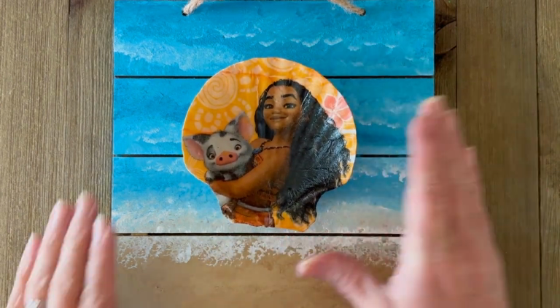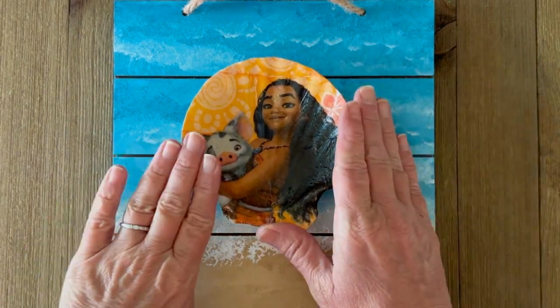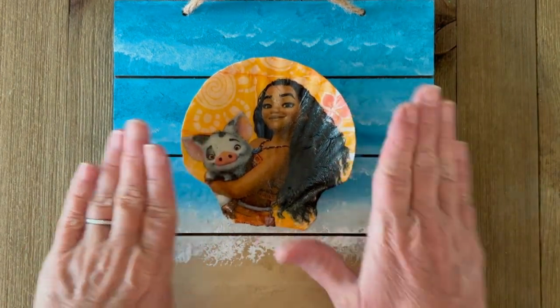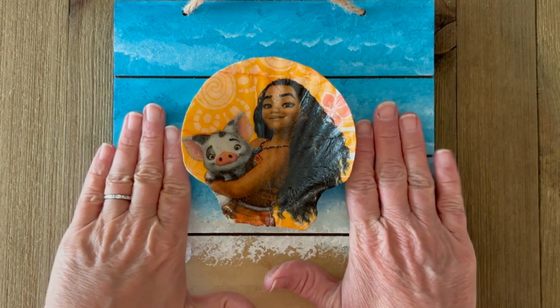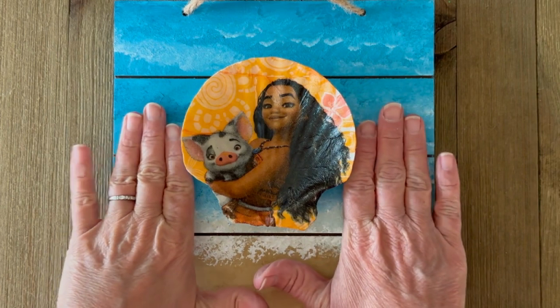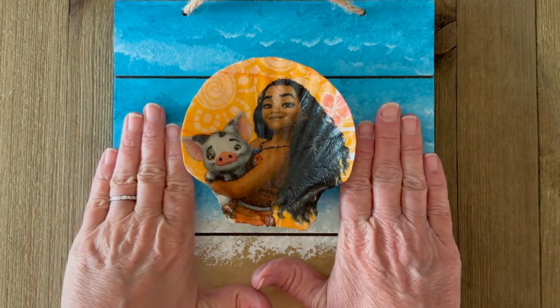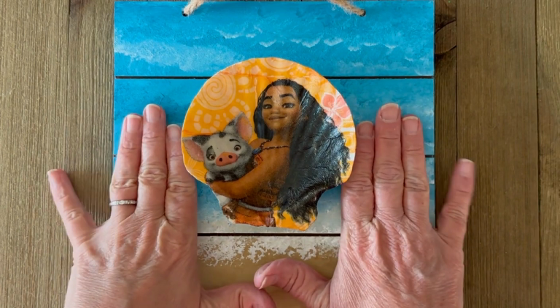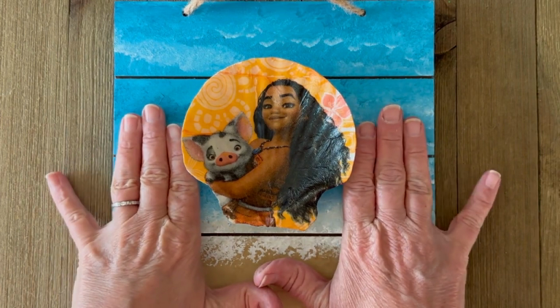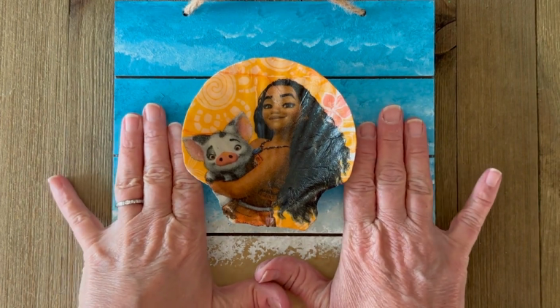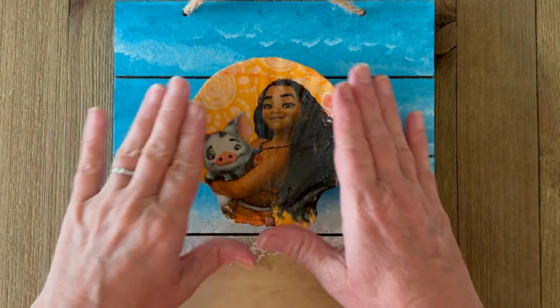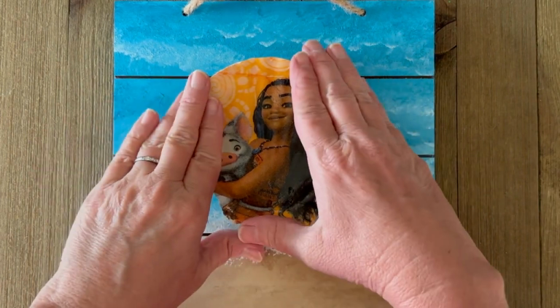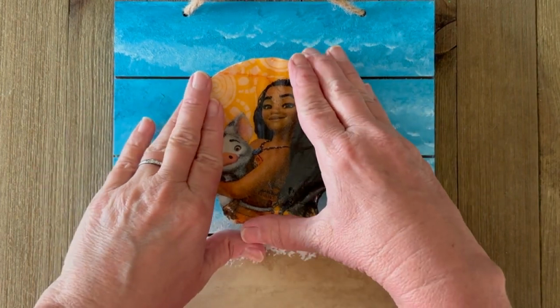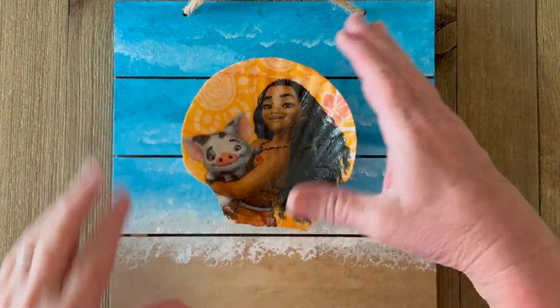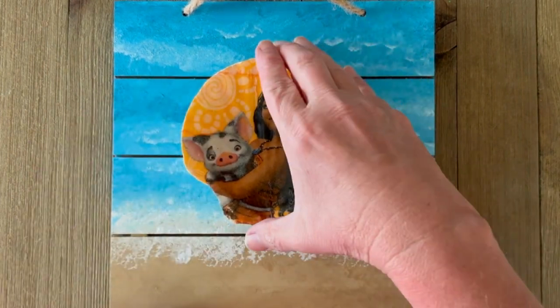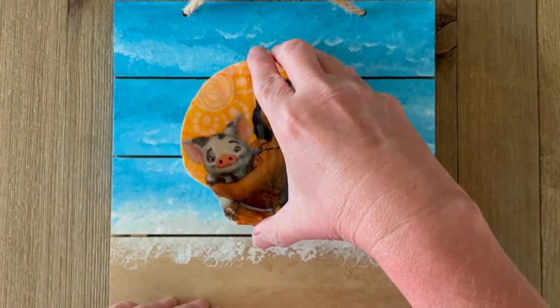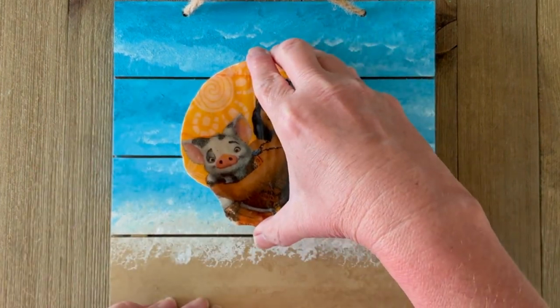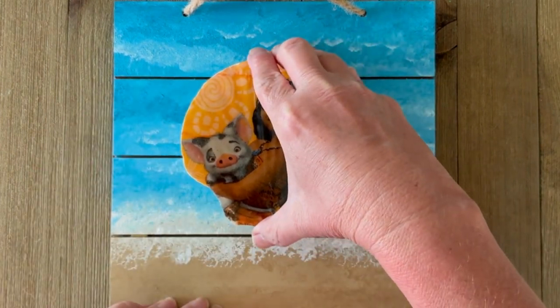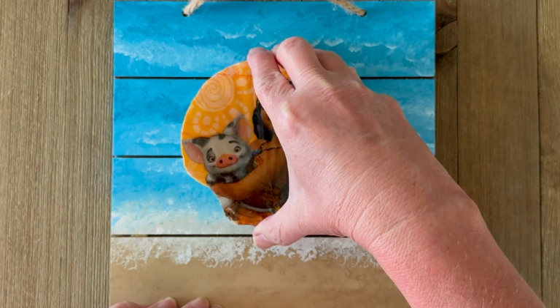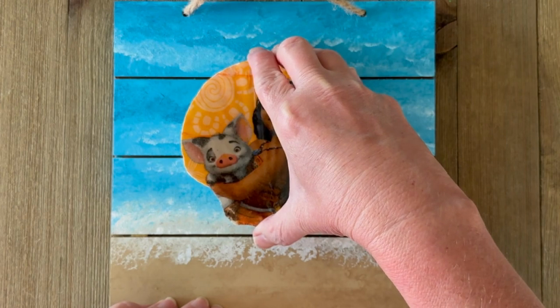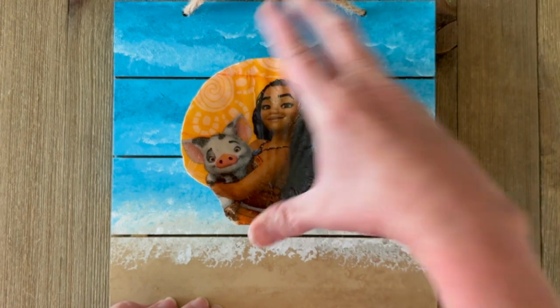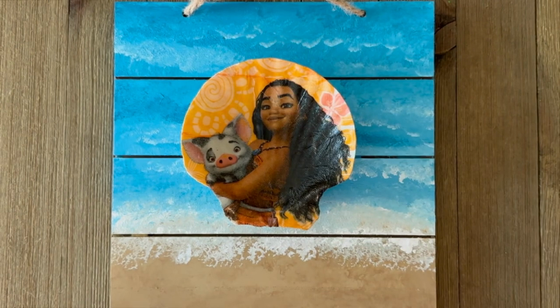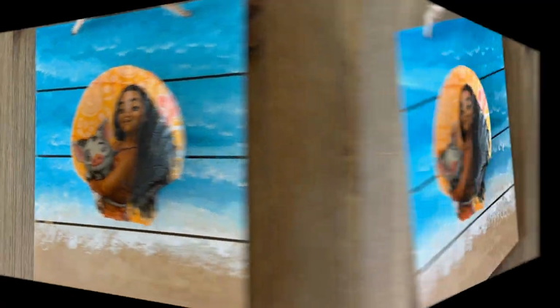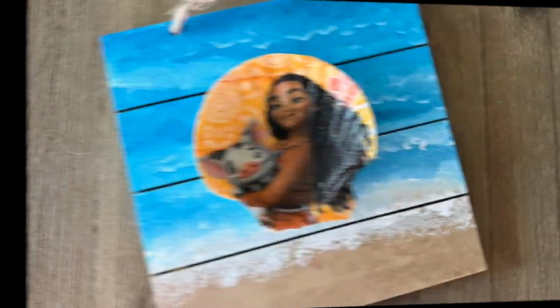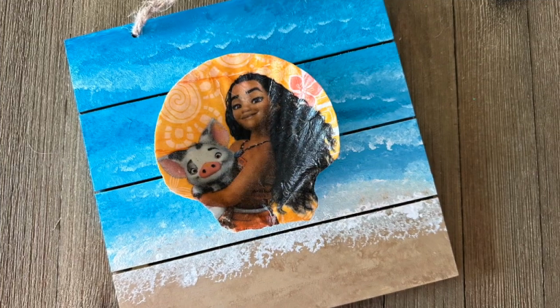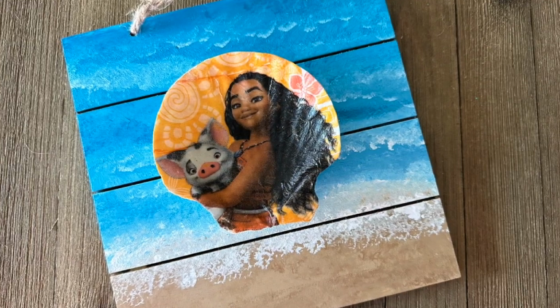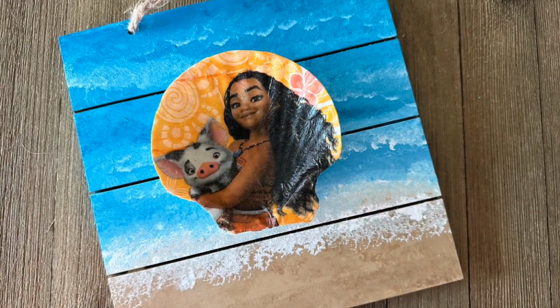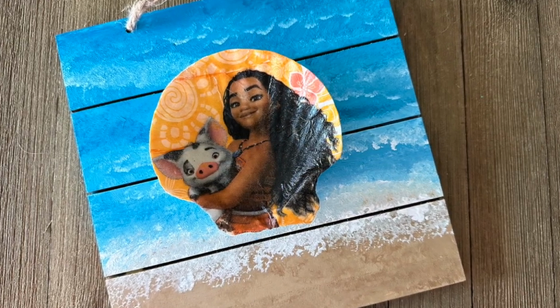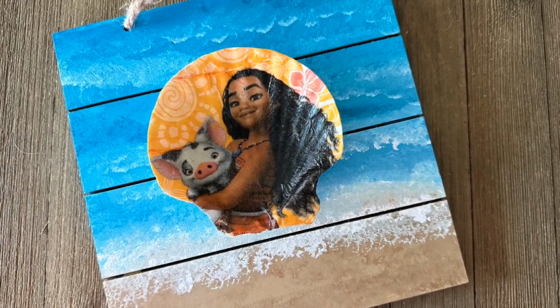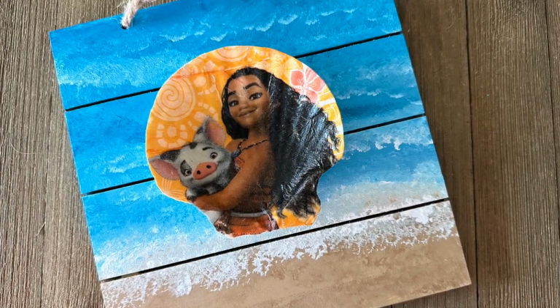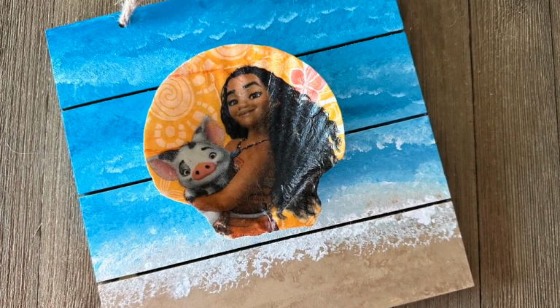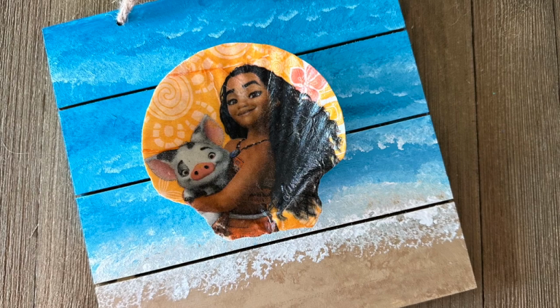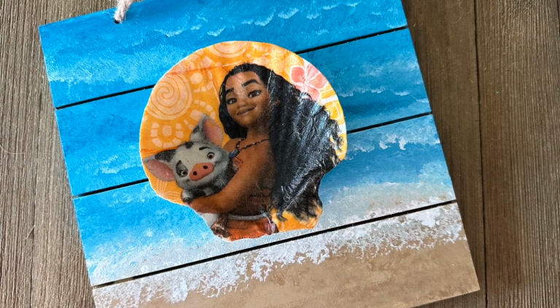This is such a fun and beautiful project for any fans of Moana — but of course, you could use any napkin for this look. Thanks so much for joining me today. Make sure you like, share, and subscribe, and hit that bell.